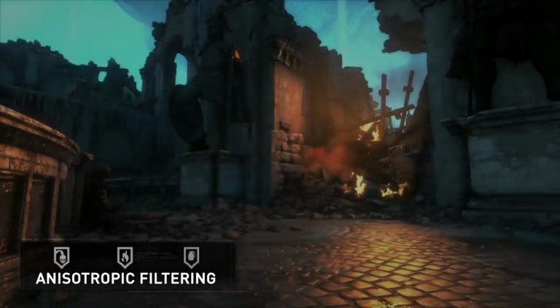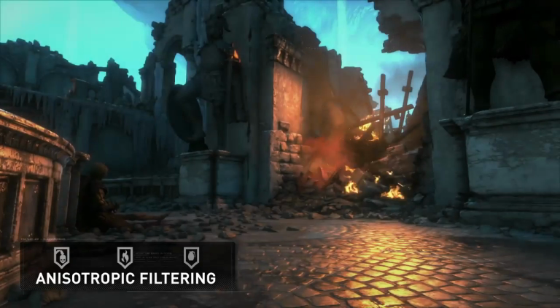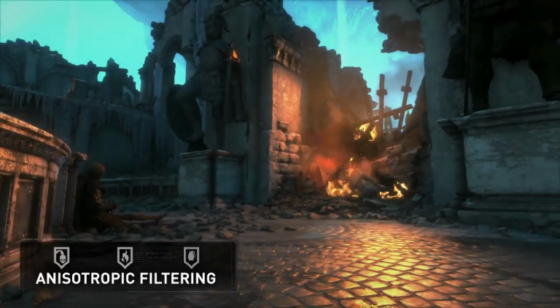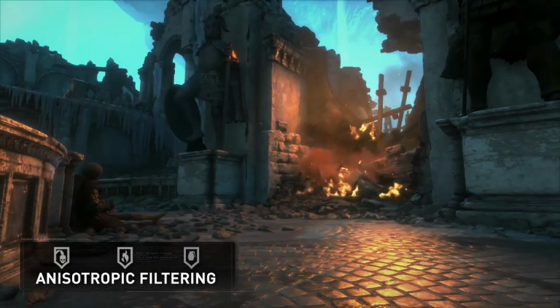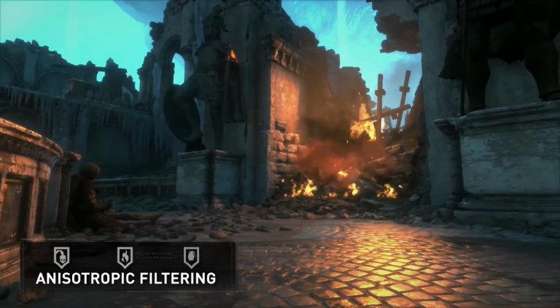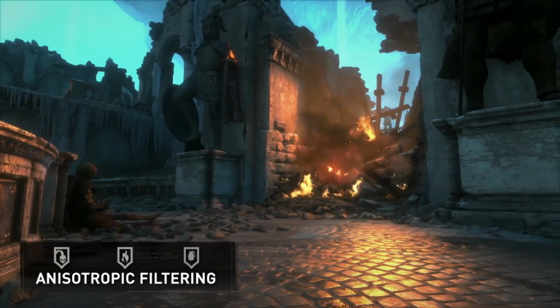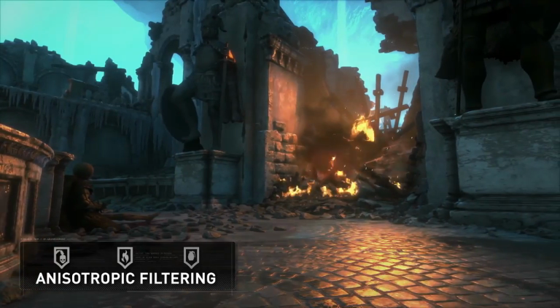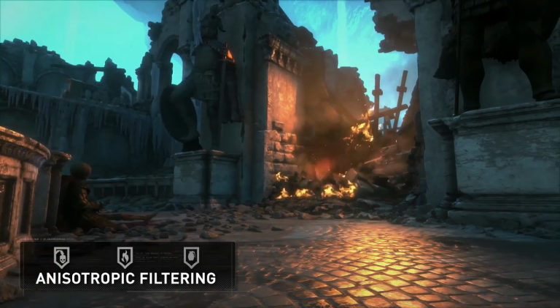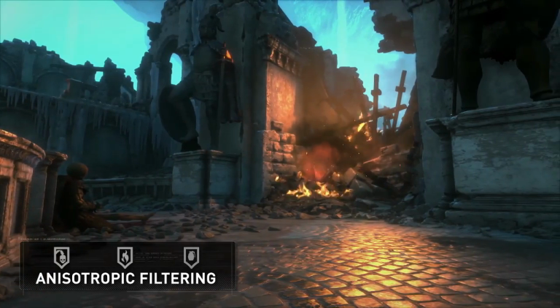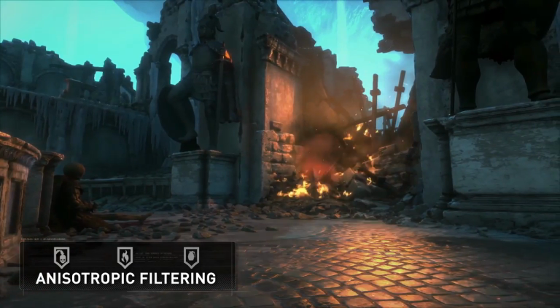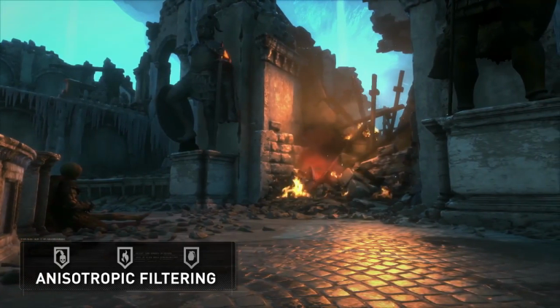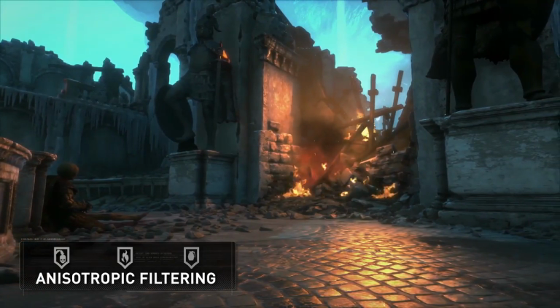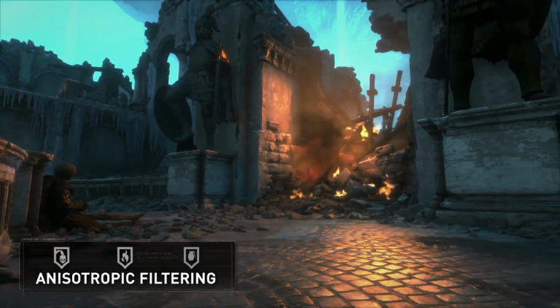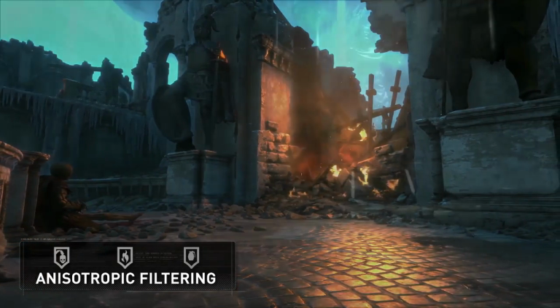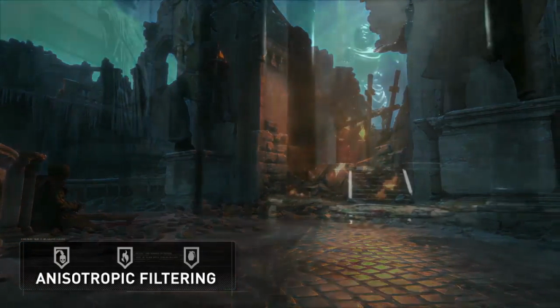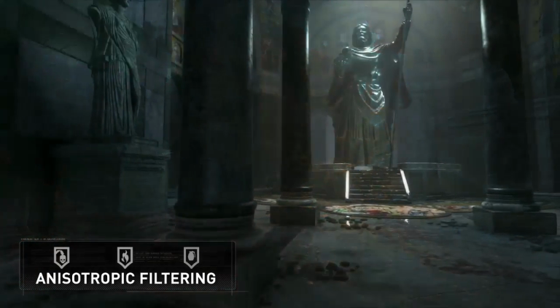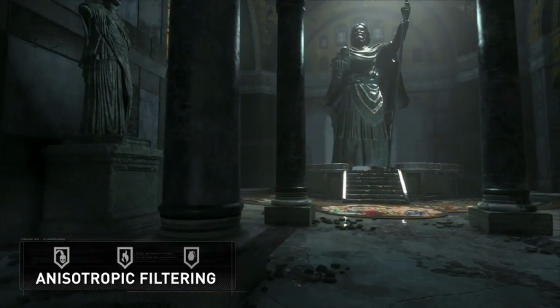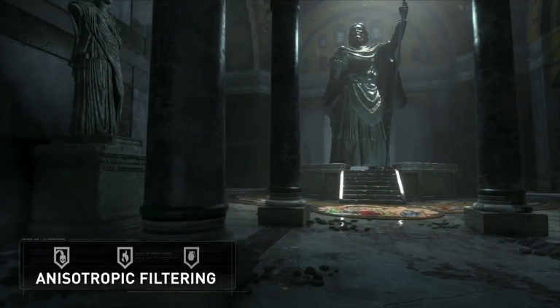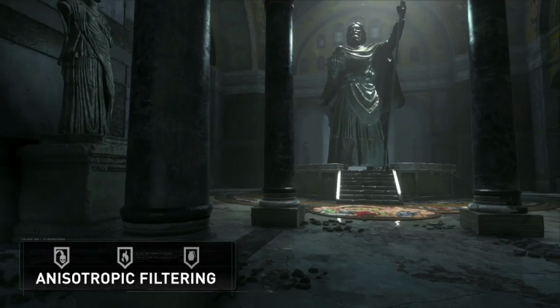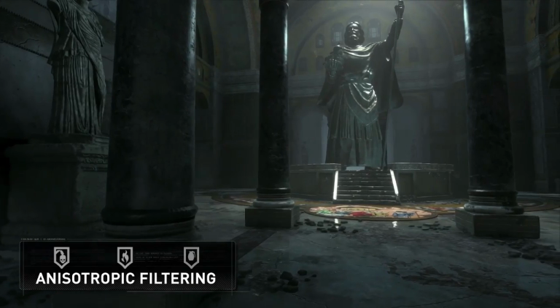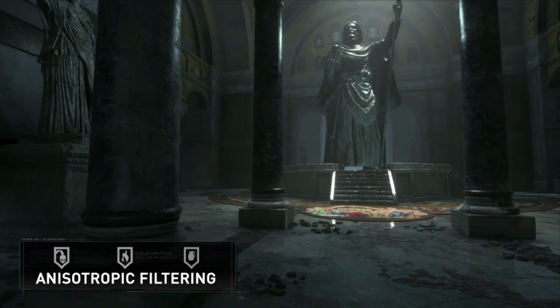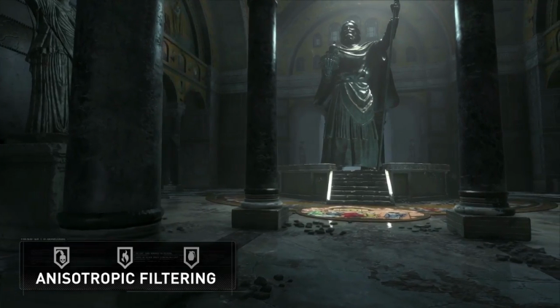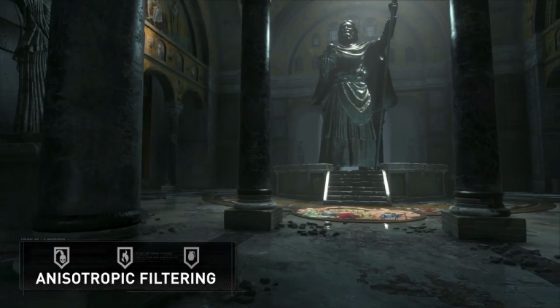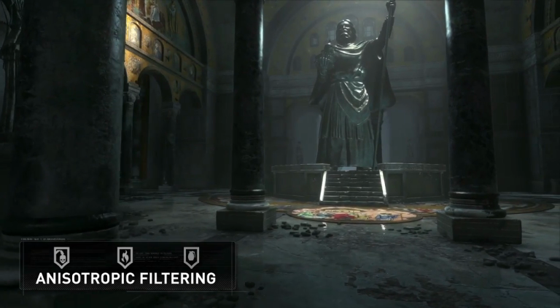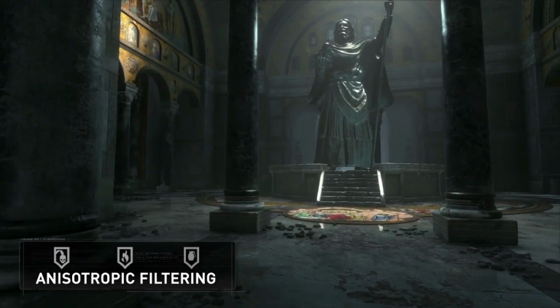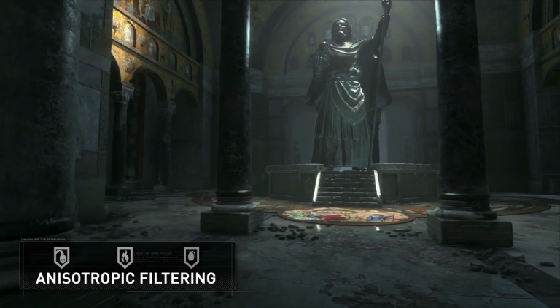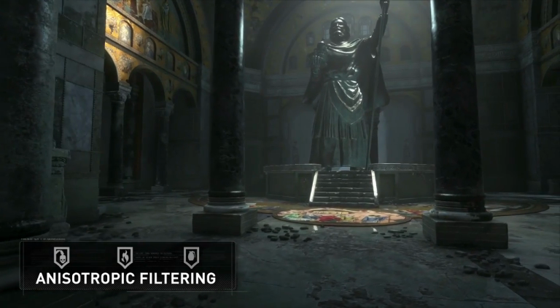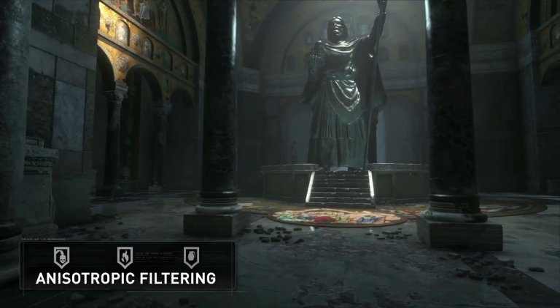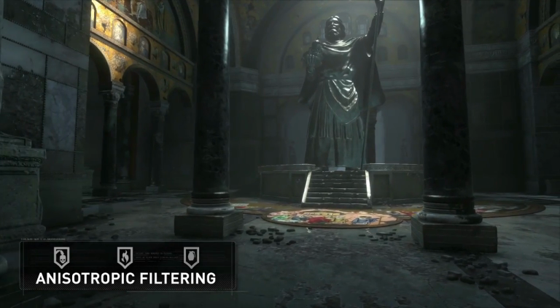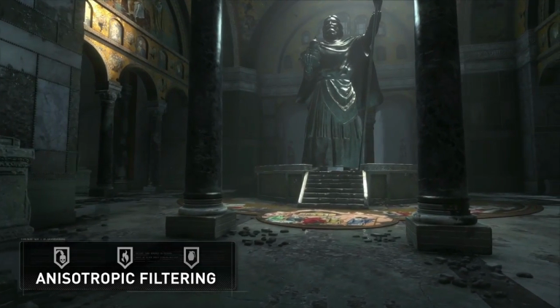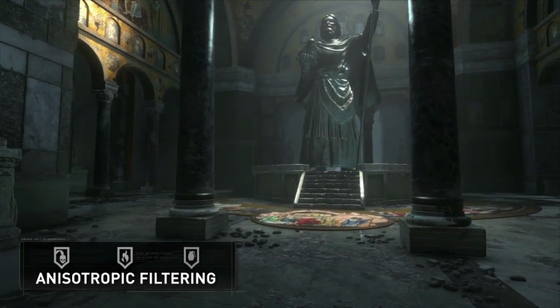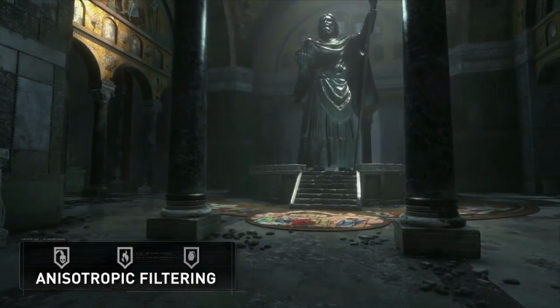The graphics power of the PlayStation 4 Pro allows Rise of the Tomb Raider to use anisotropic filtering across all surfaces, so when viewed from an angle, the quality of the textures in the distance is greatly enriched.